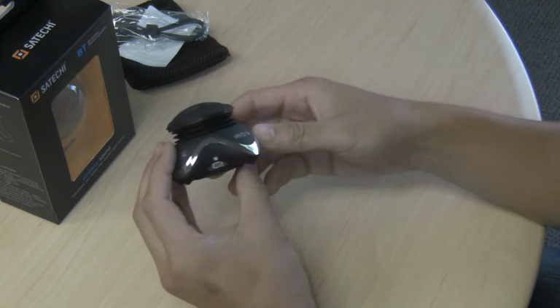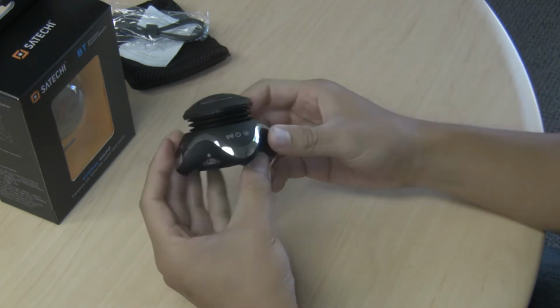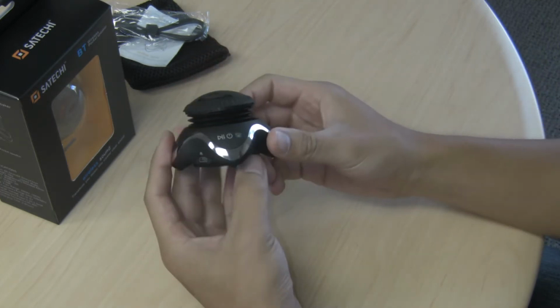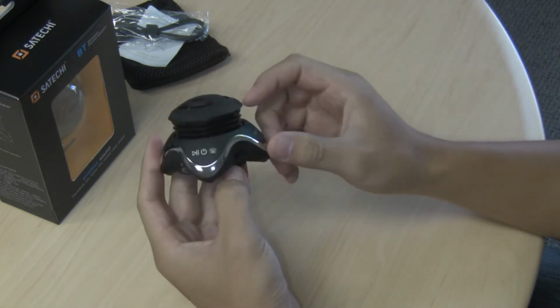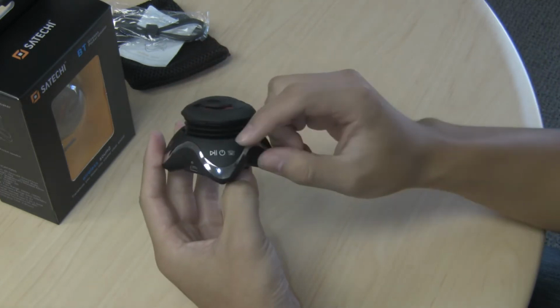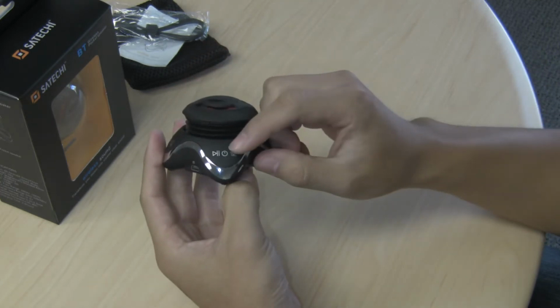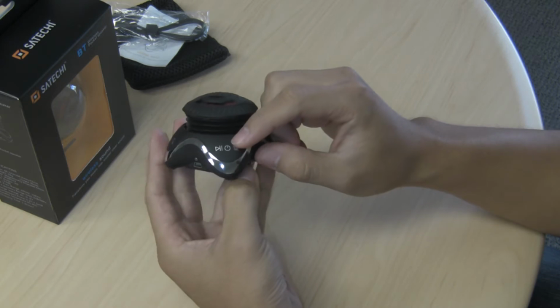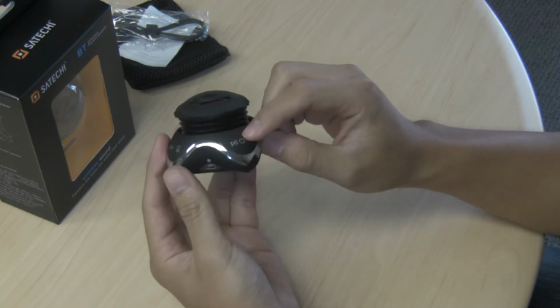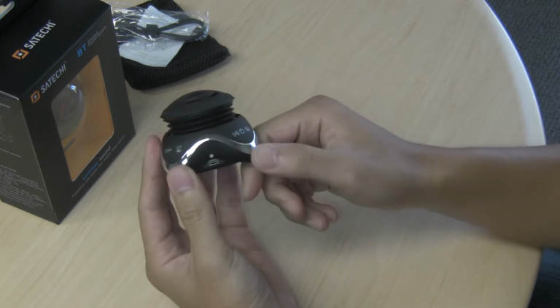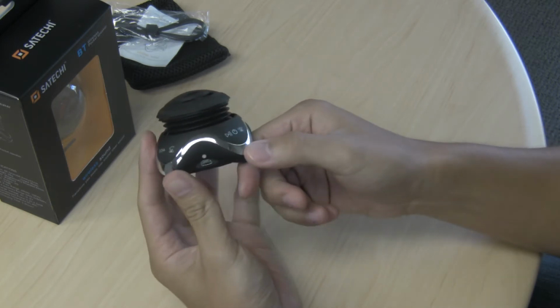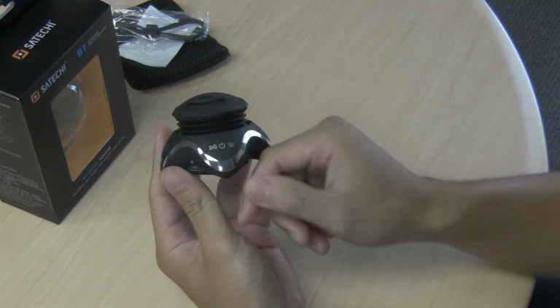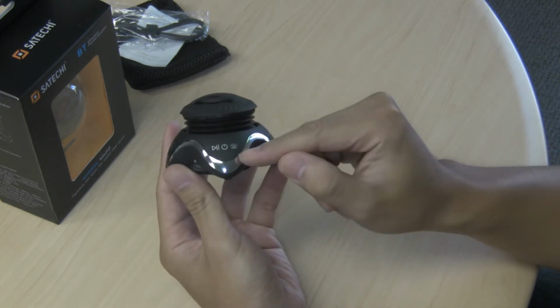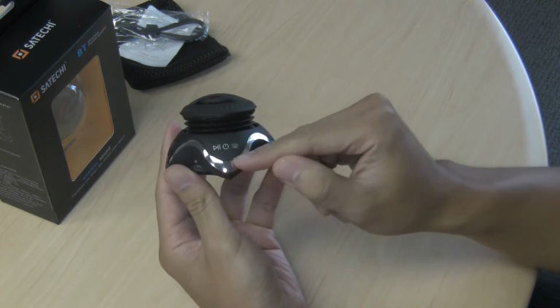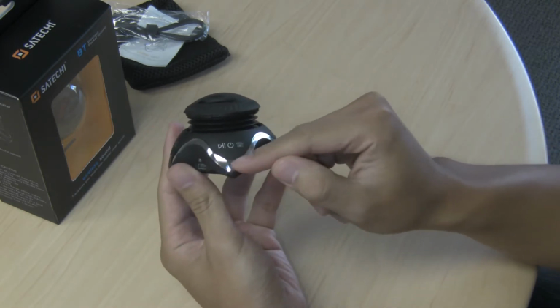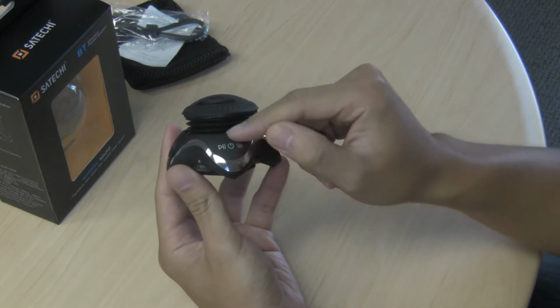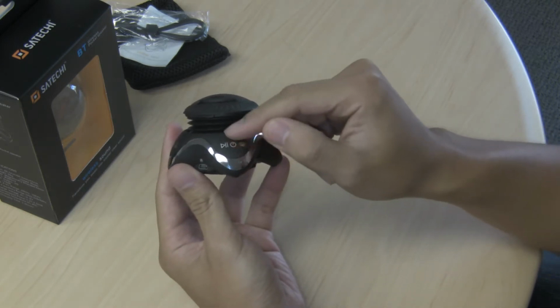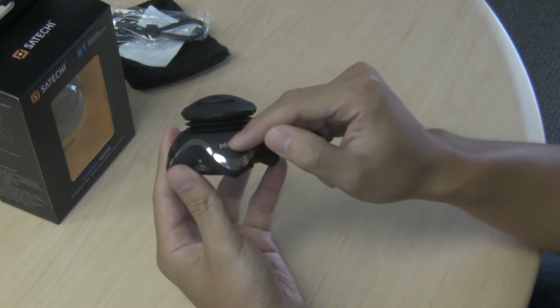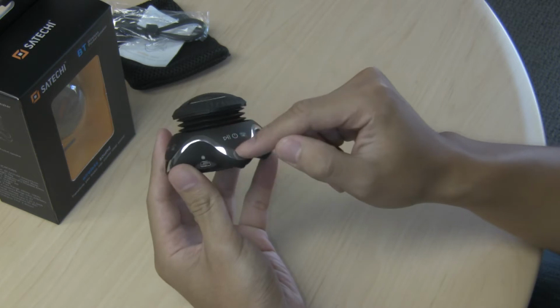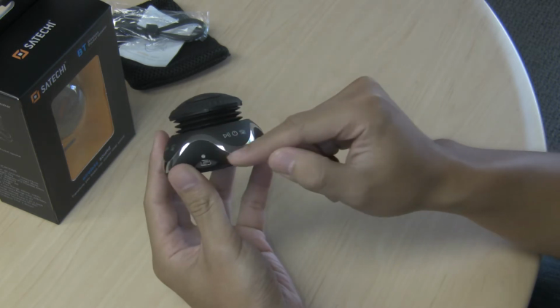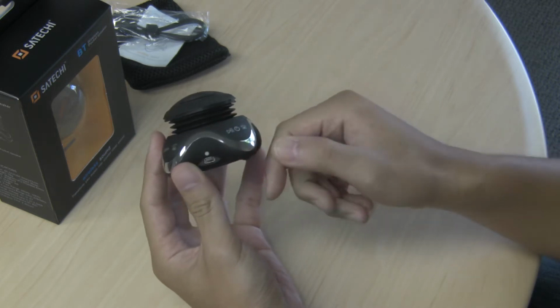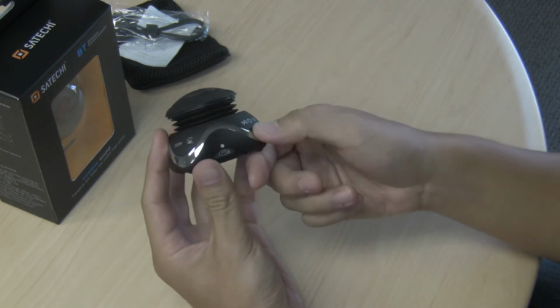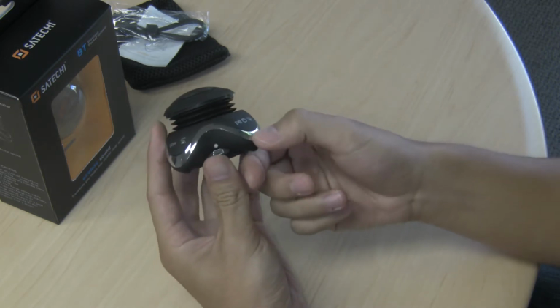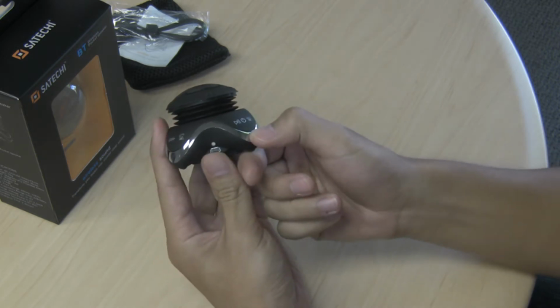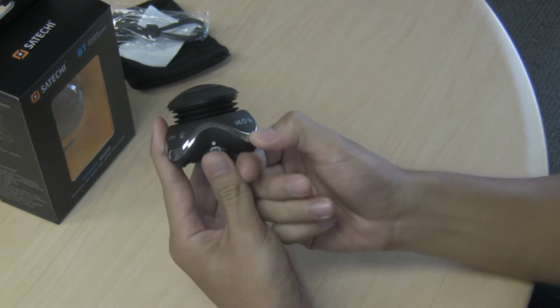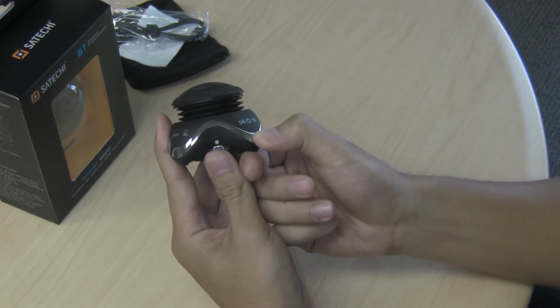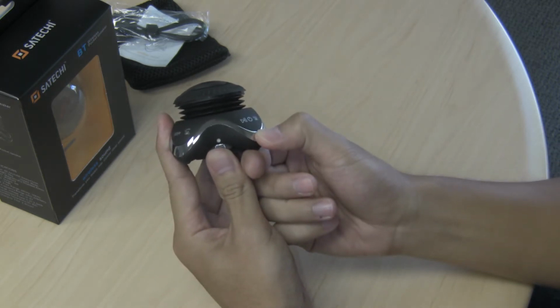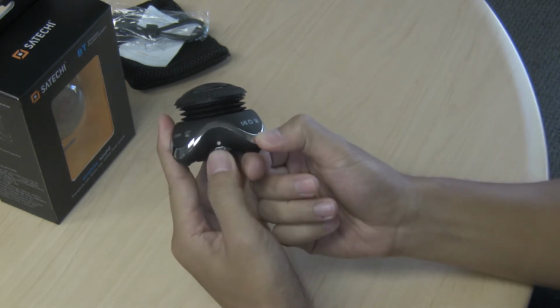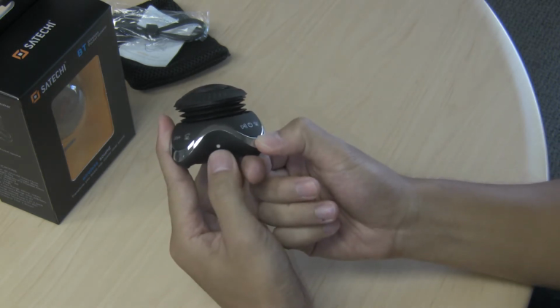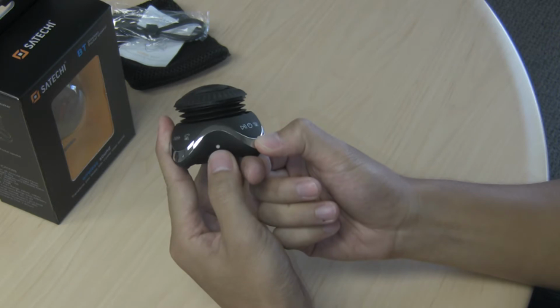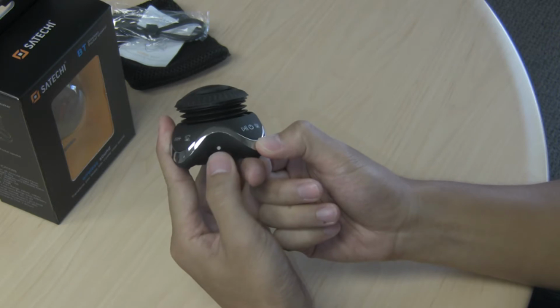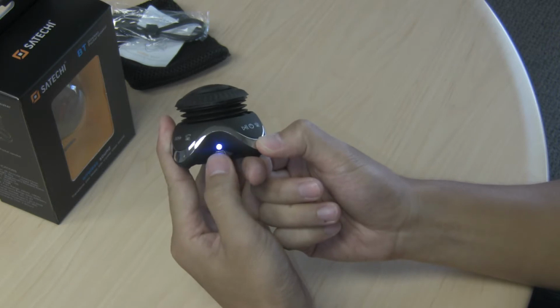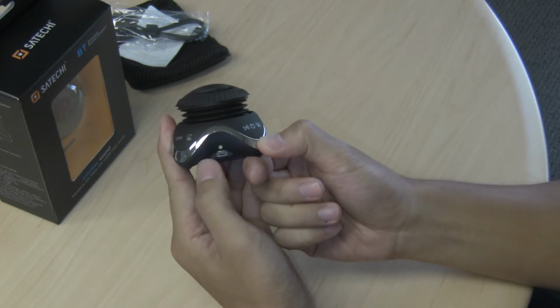To turn it on, locate the power button and press and hold on the silver trim — not on the black part, but the silver trim. After a few seconds the blue light will come on, indicating that the speaker is on.